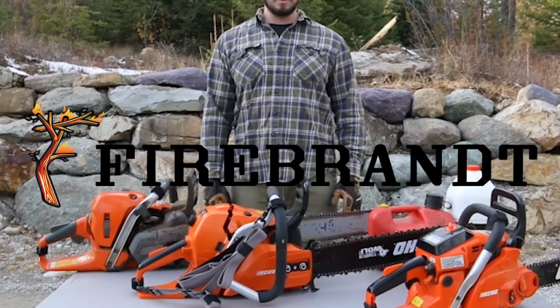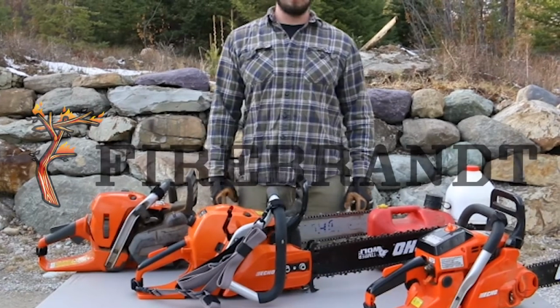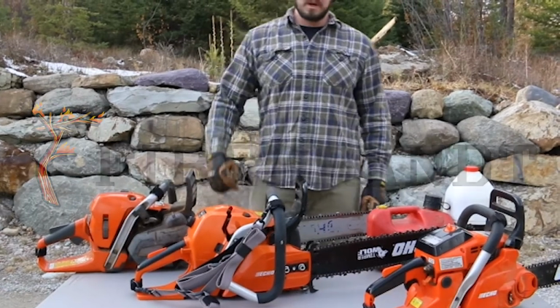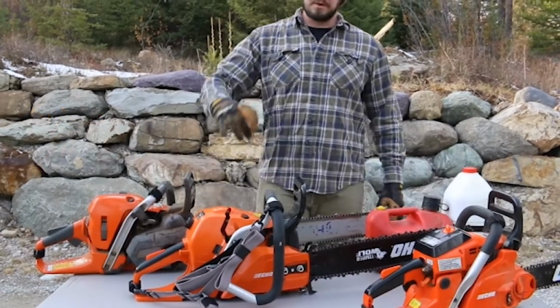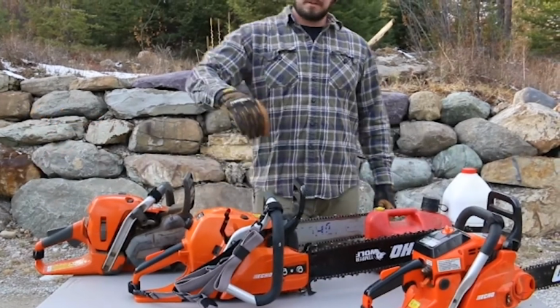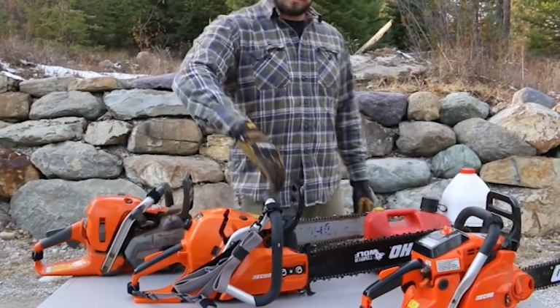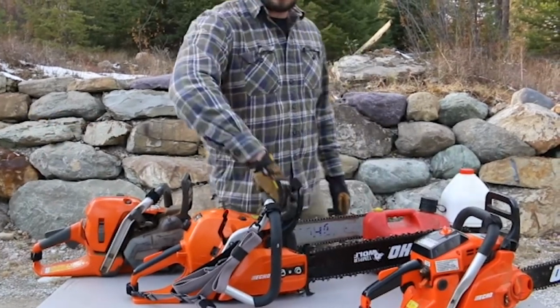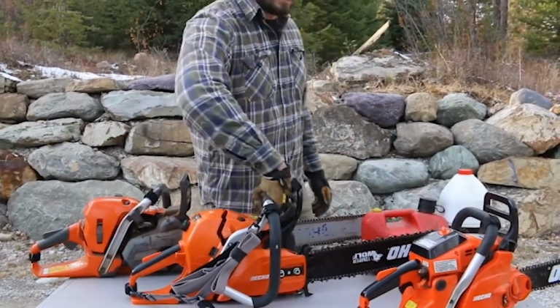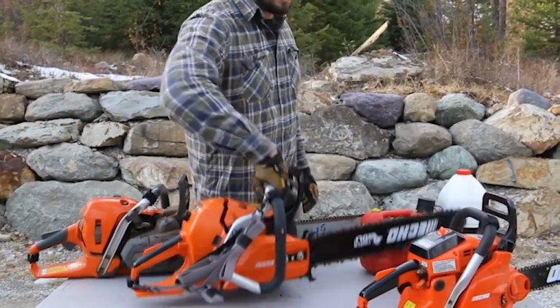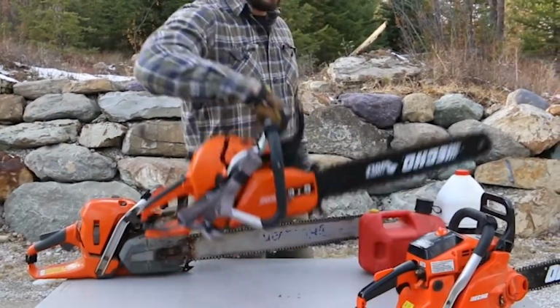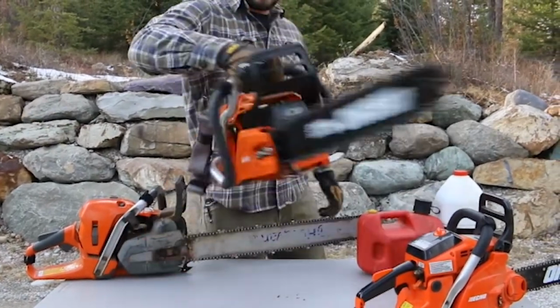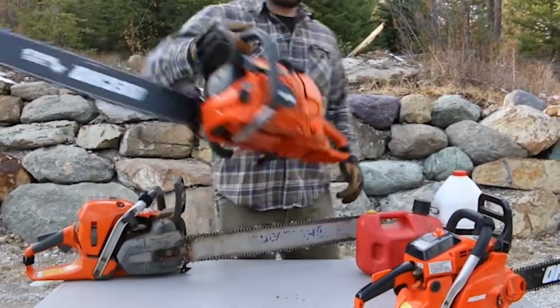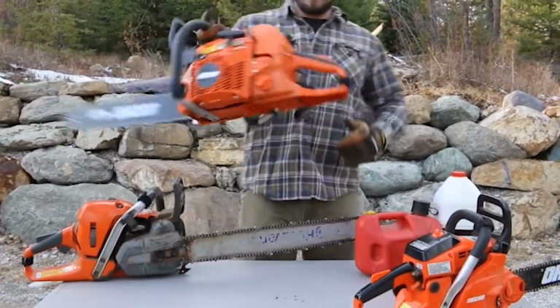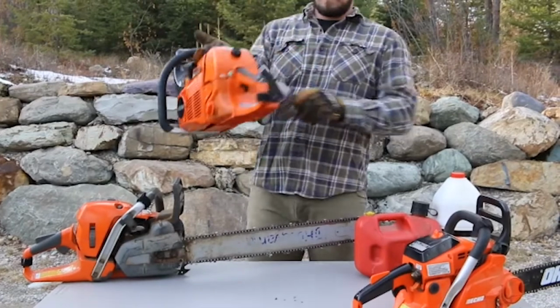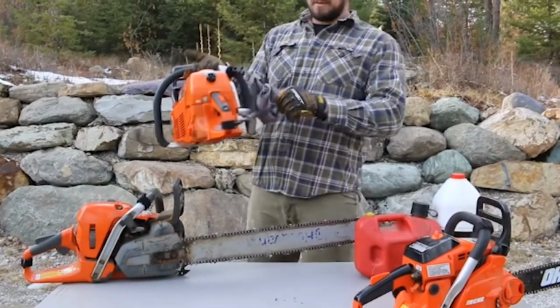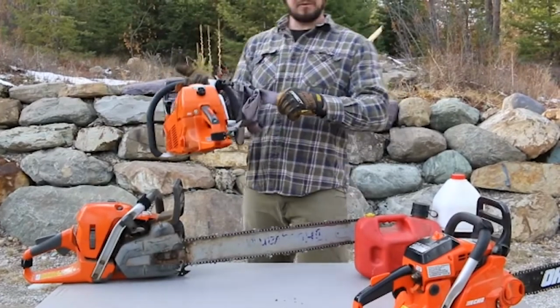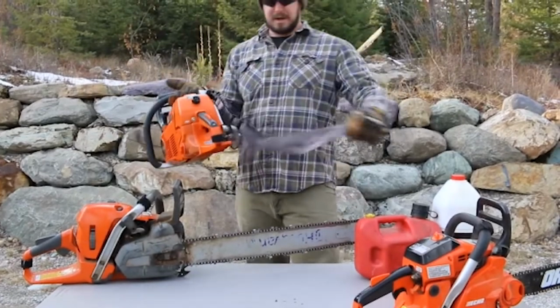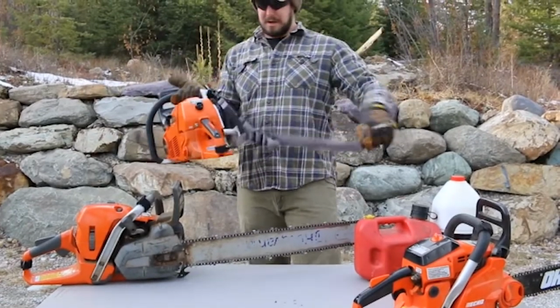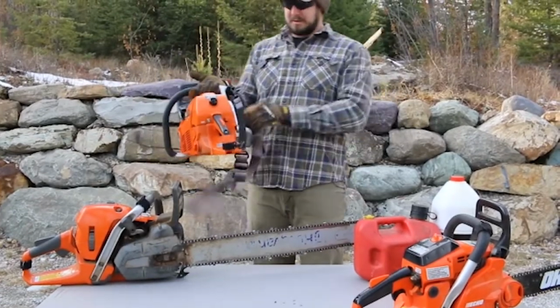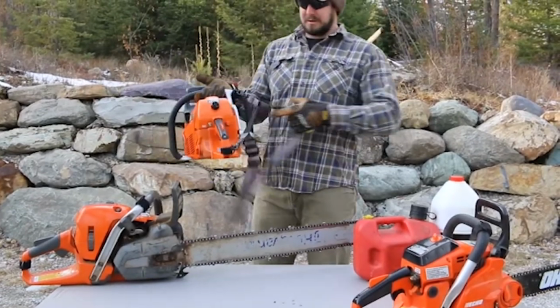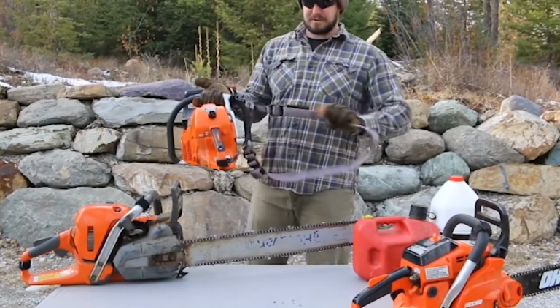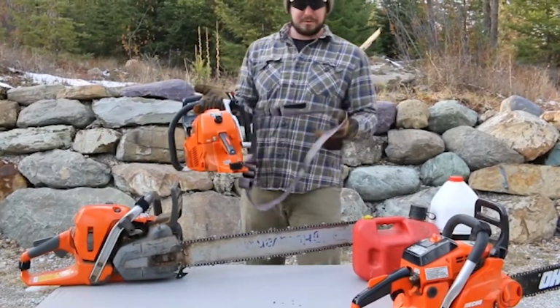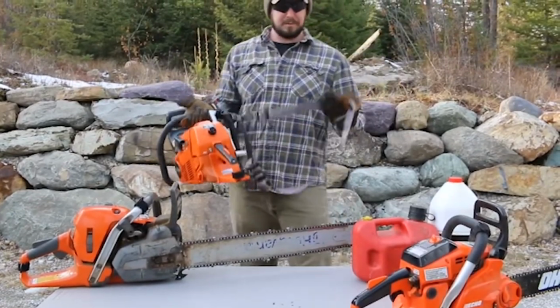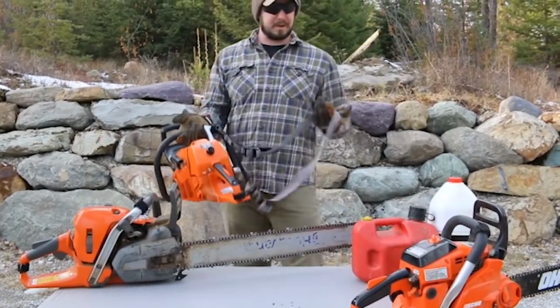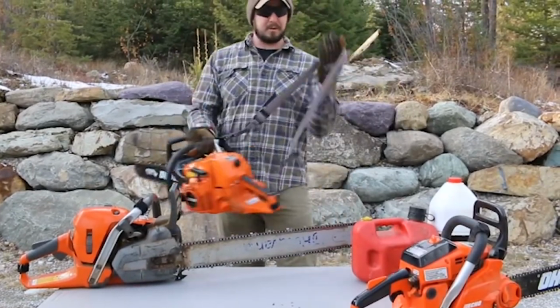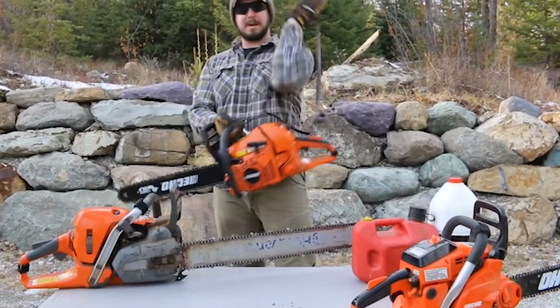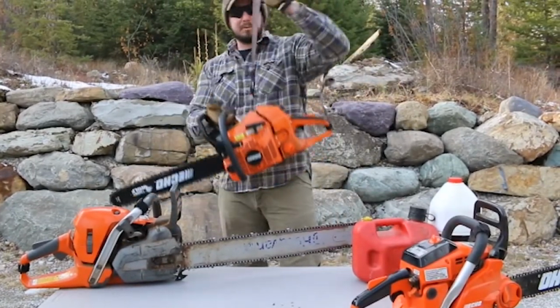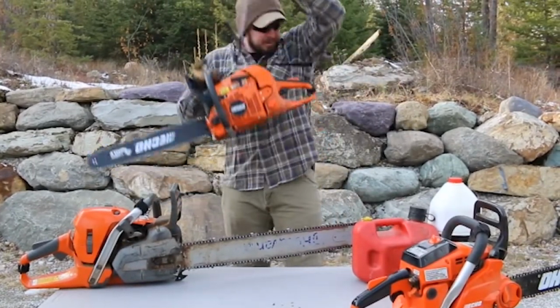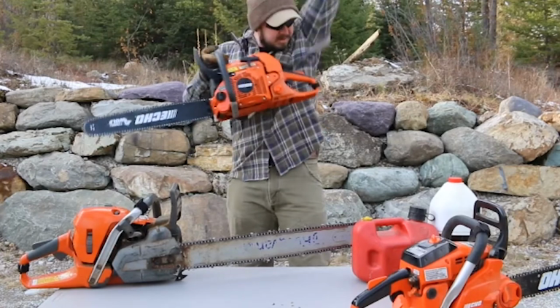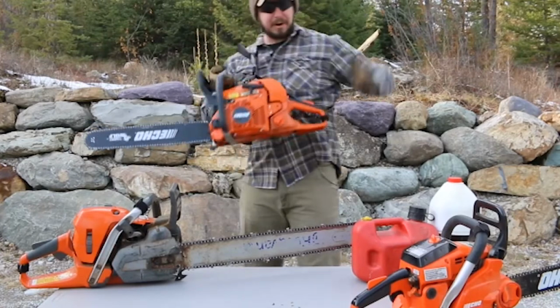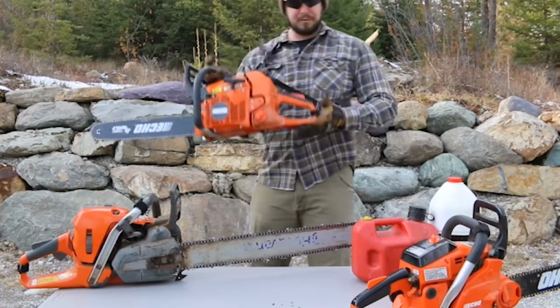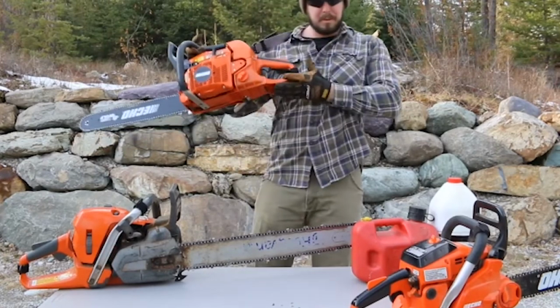Hi everyone. Here at Firebrandt, we designed a sling for chainsaws to create a method of hands-free carry that alleviates traditional arm fatigue or having to make multiple trips to carry all of your equipment.